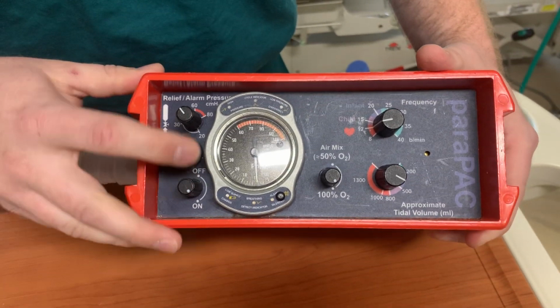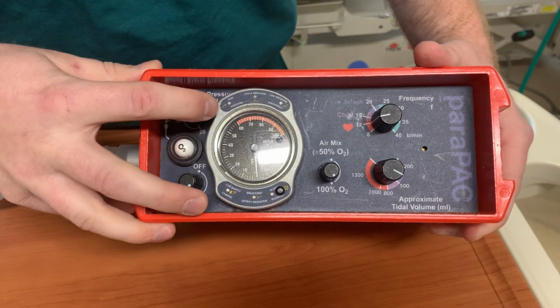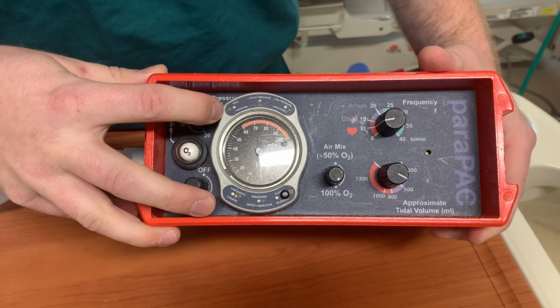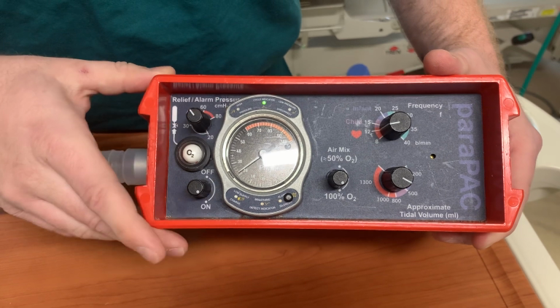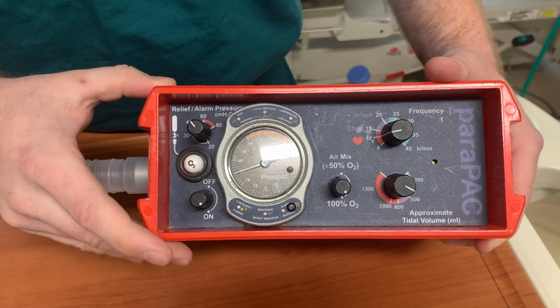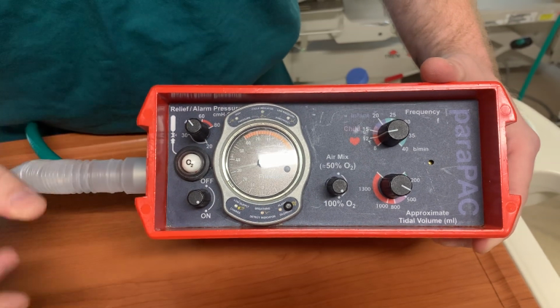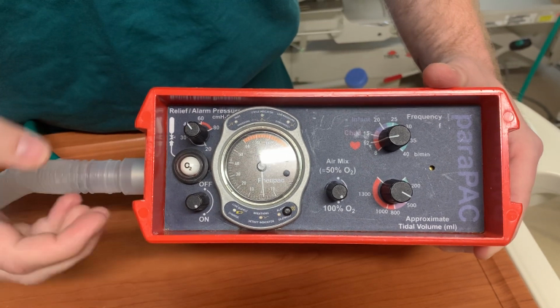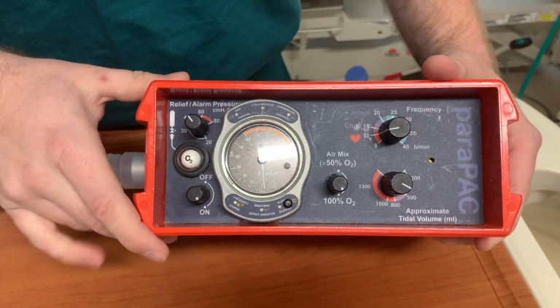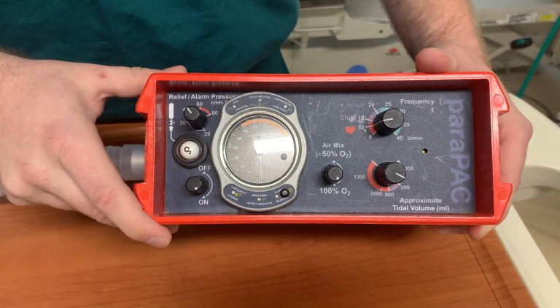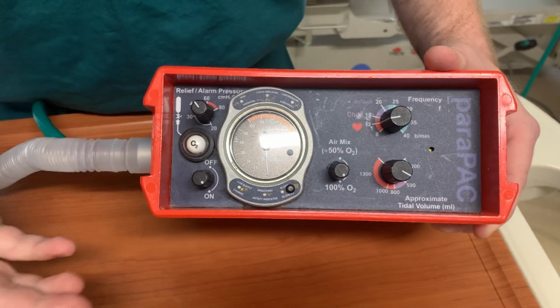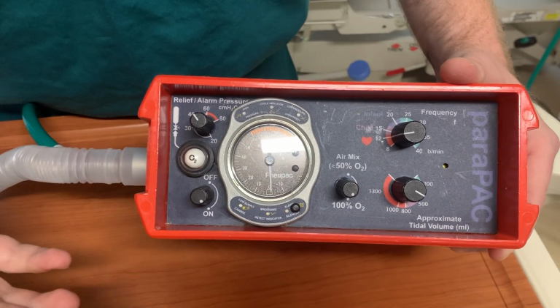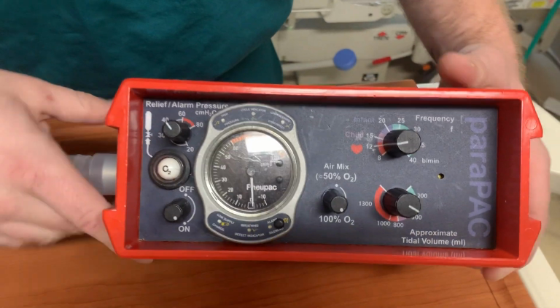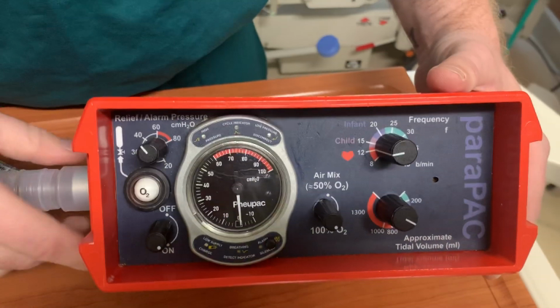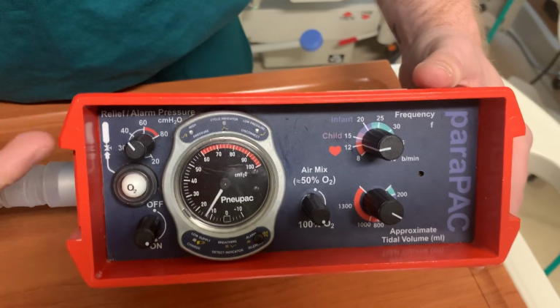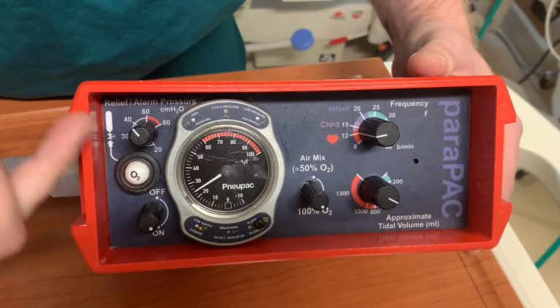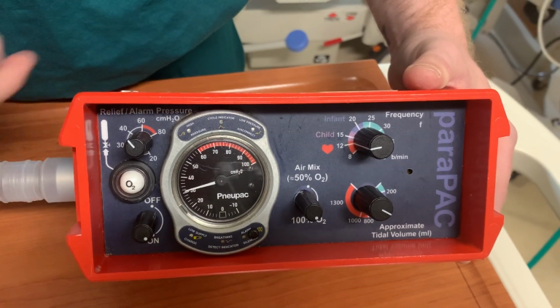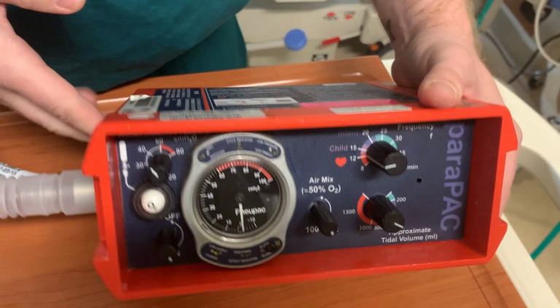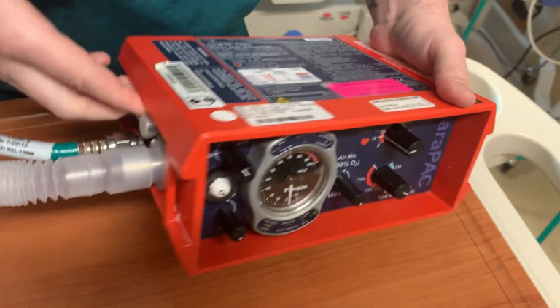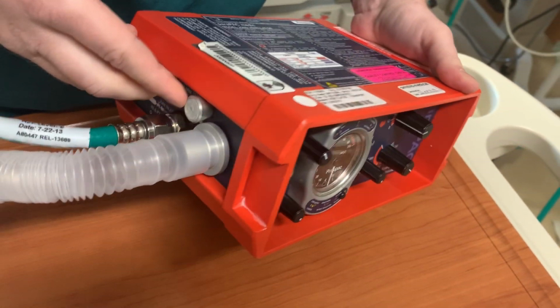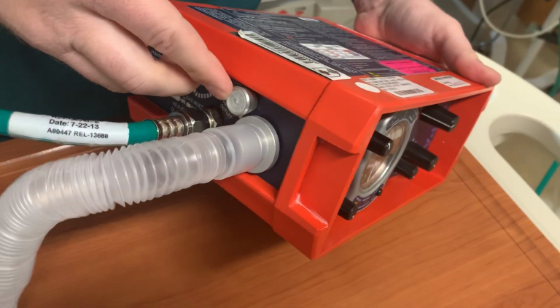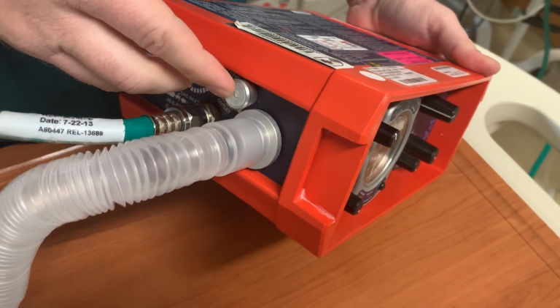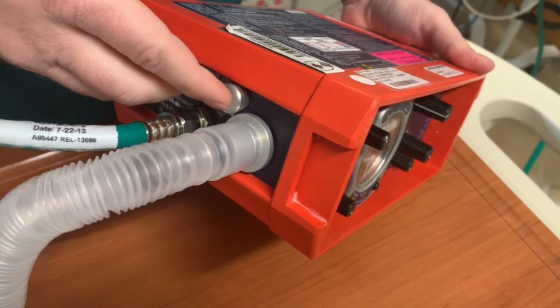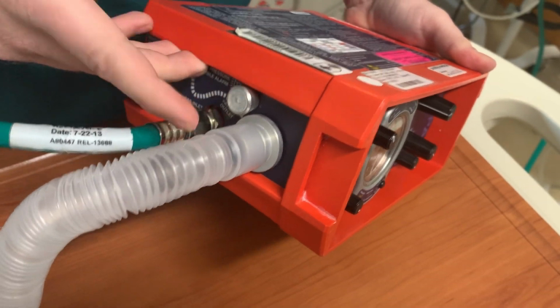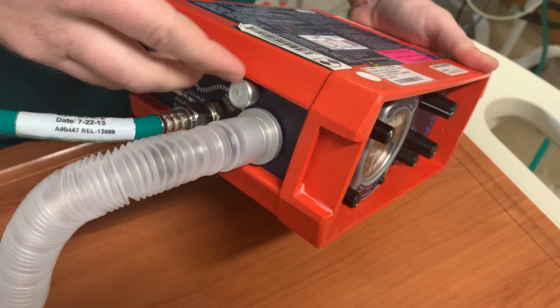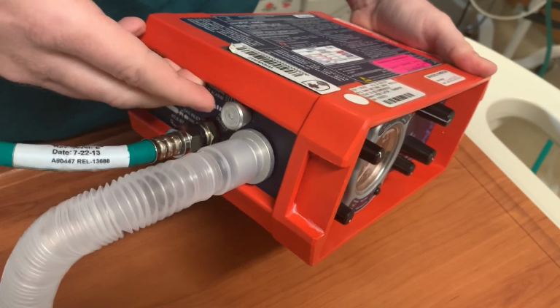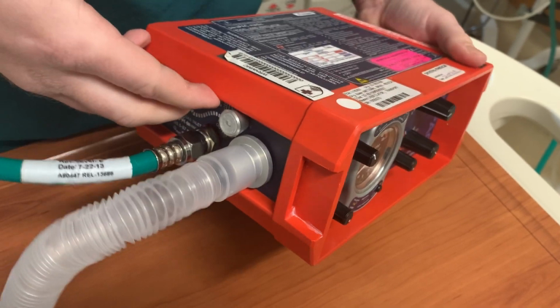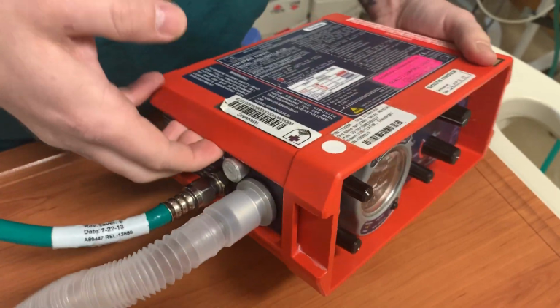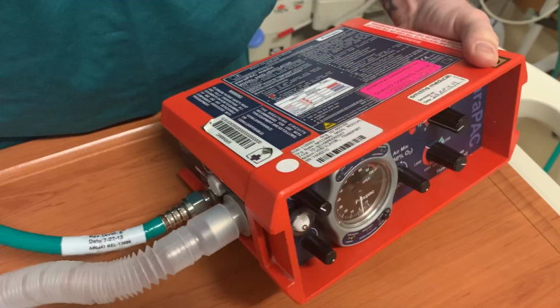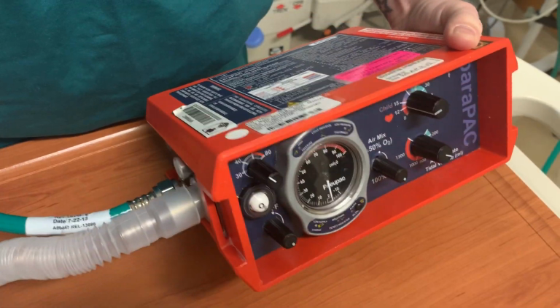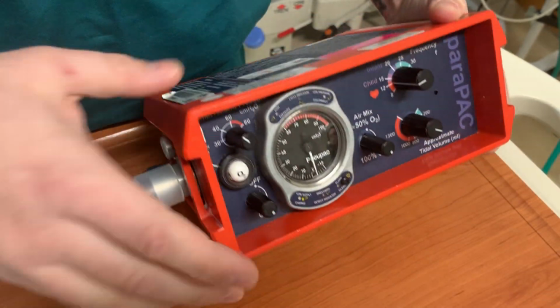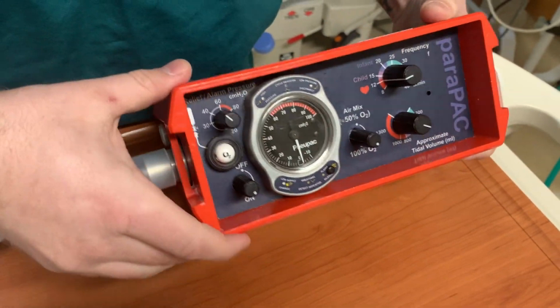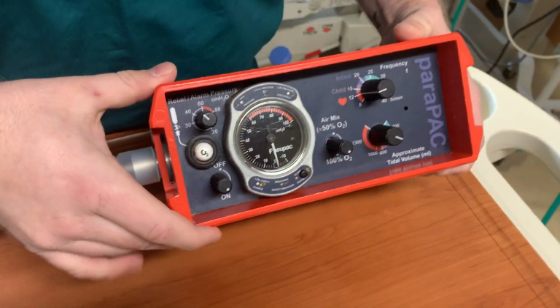If the high pressure alarm was to go off, either due to an obstruction or poor compliance, you do have a pressure relief alarm and indicator on the side that will blow the rest of the depressurized system before the next breath.